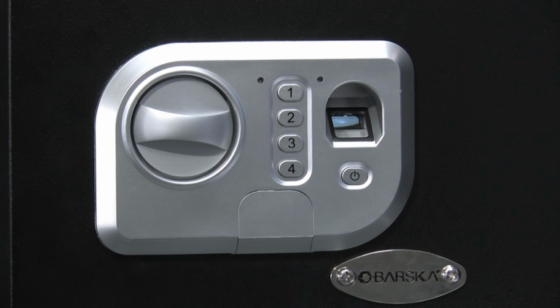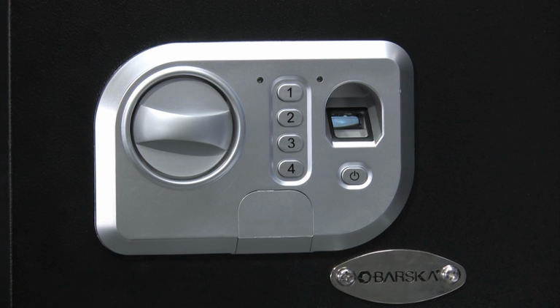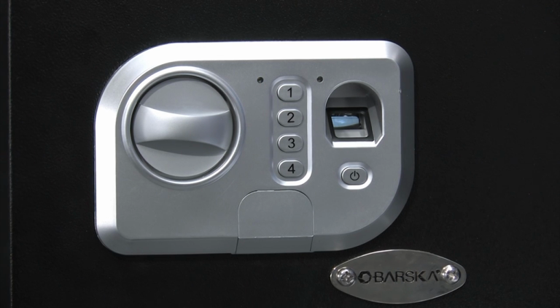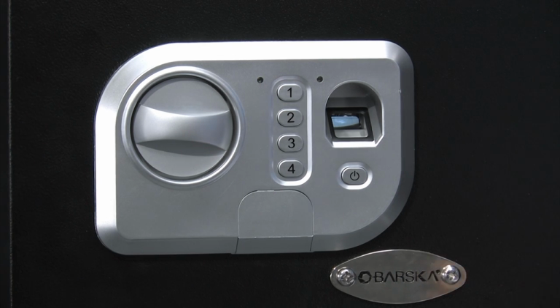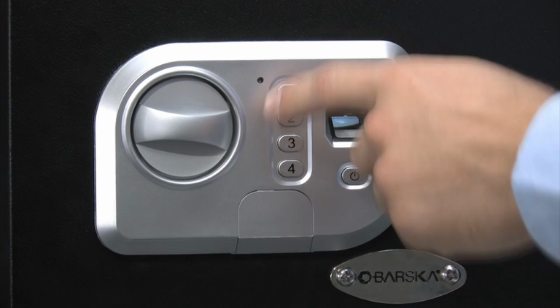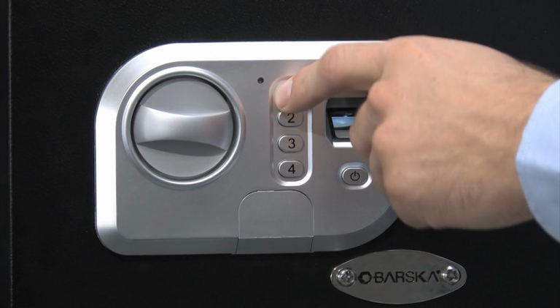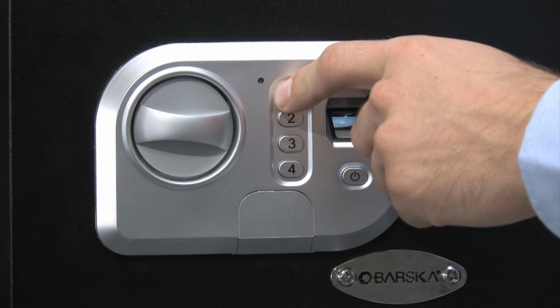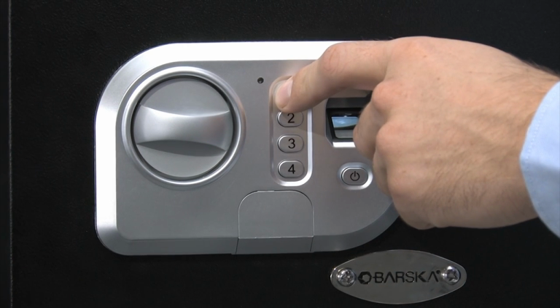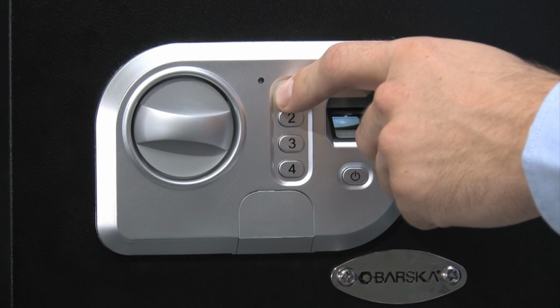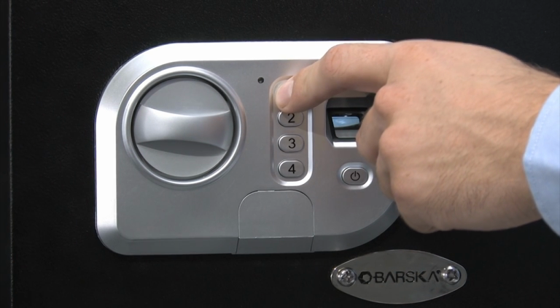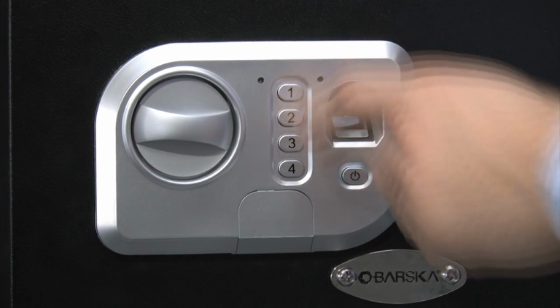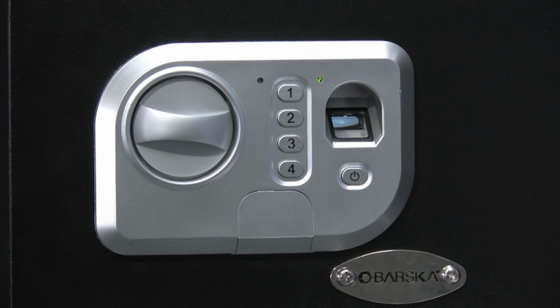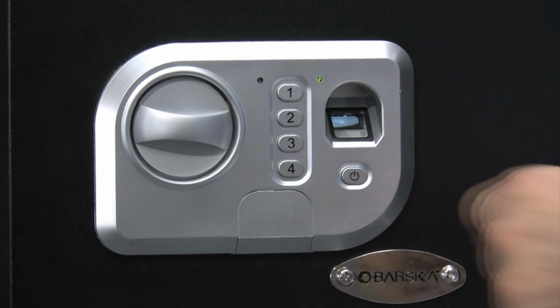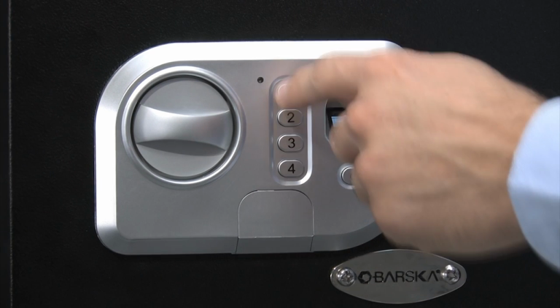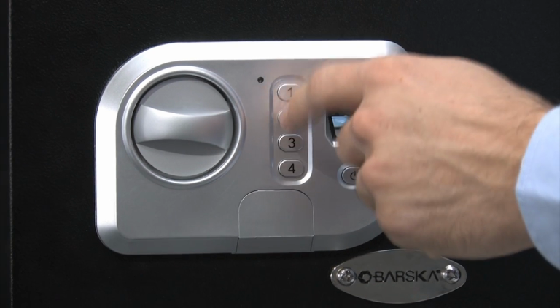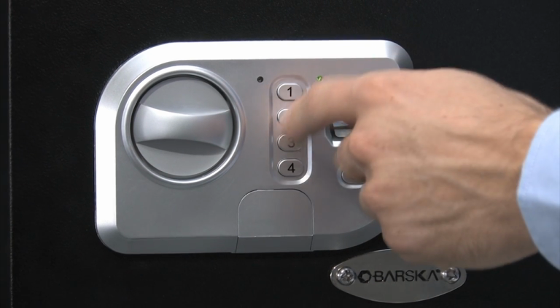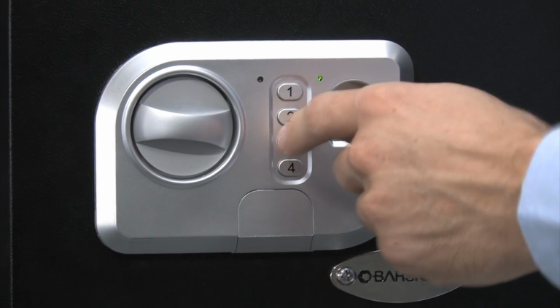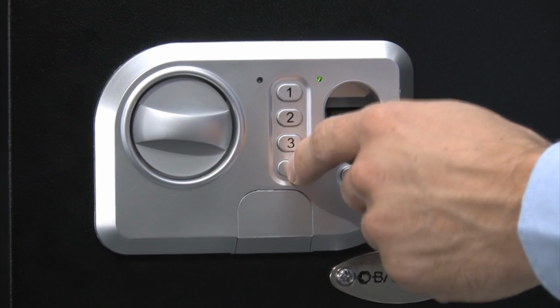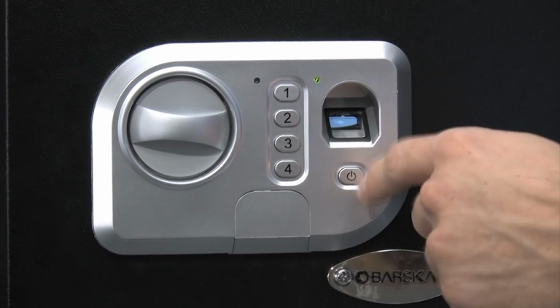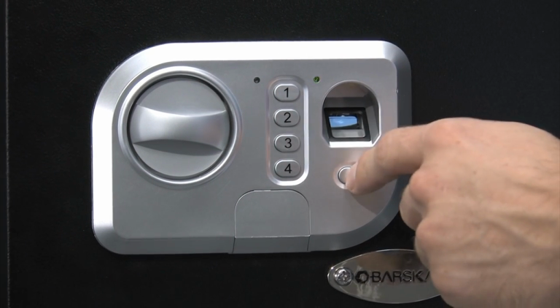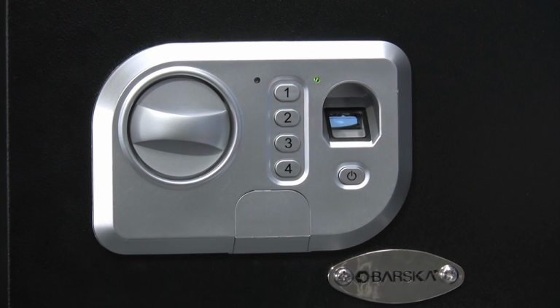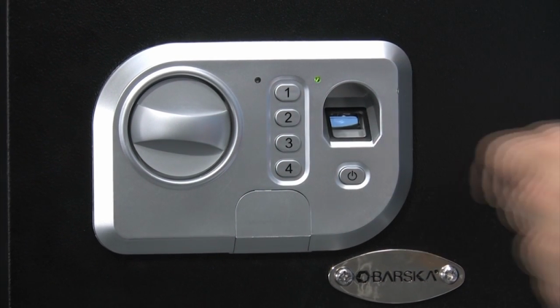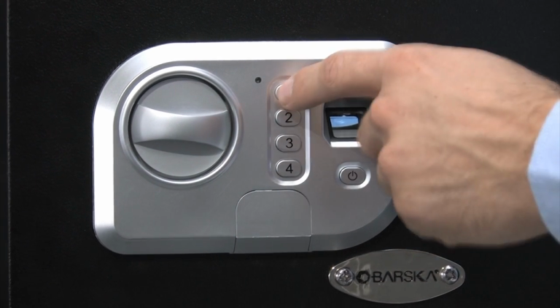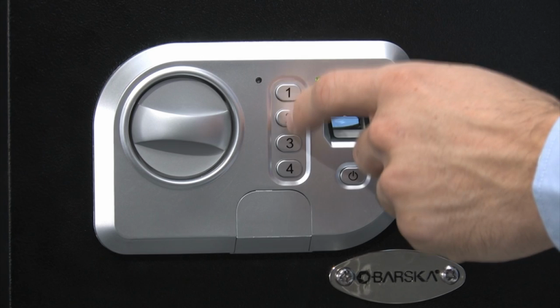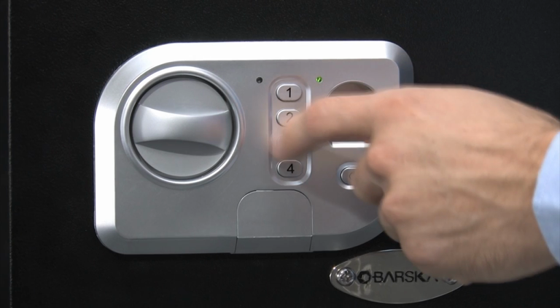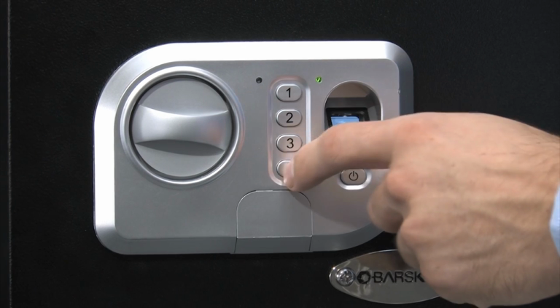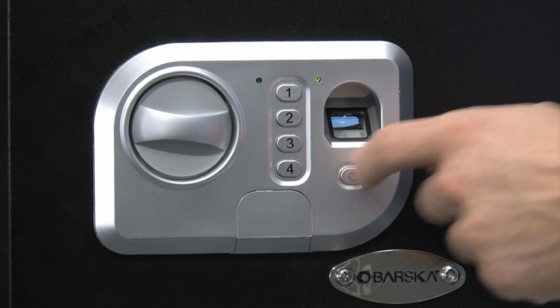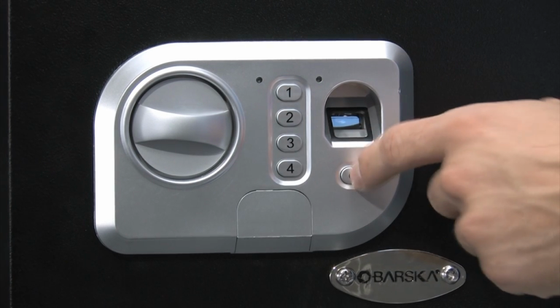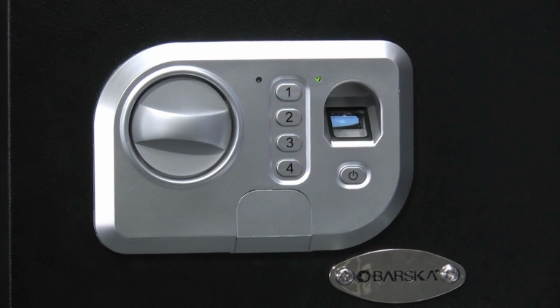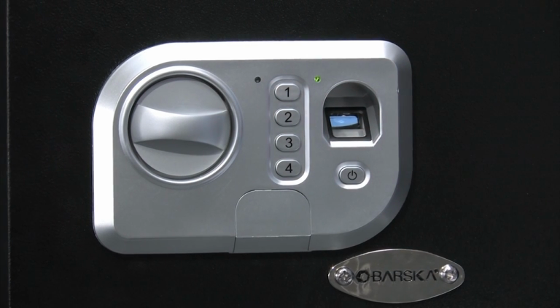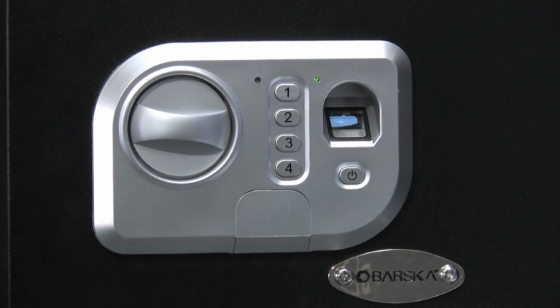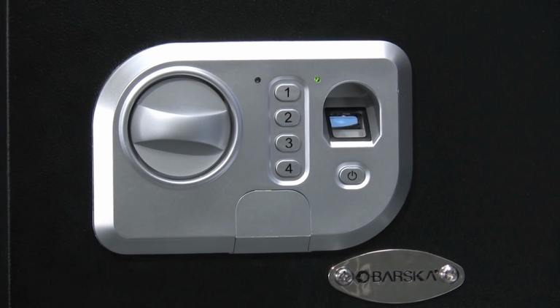To register a pin code on the digital keypad, press and hold number one until the green indicator light is on. Enter the new pin code and press the confirmation key. After that, re-enter the new pin code and press the confirmation key again. You will hear one beep indicating that the code is now registered.